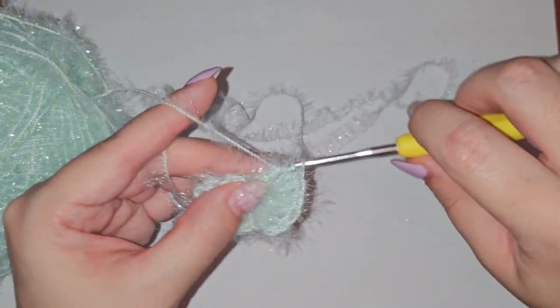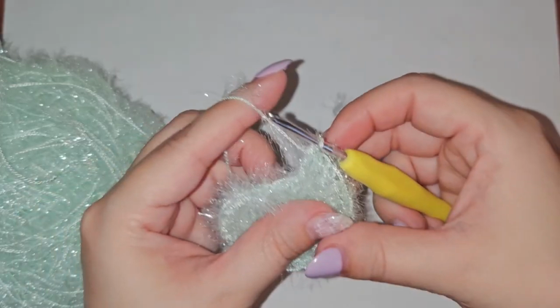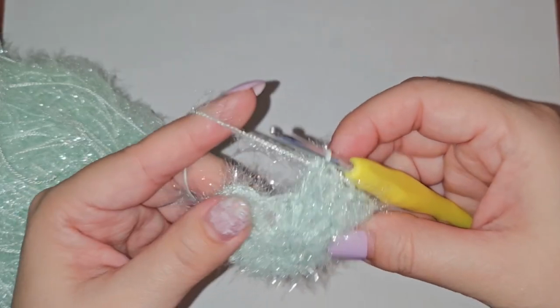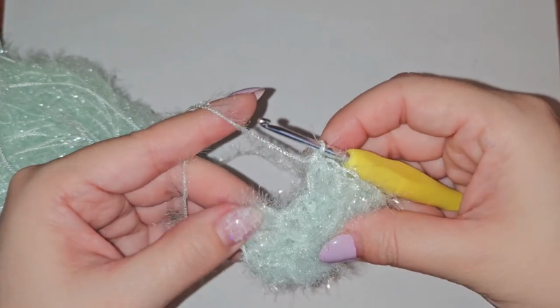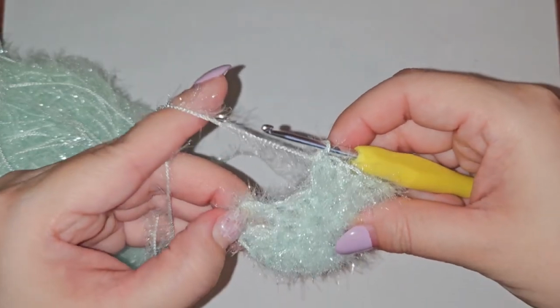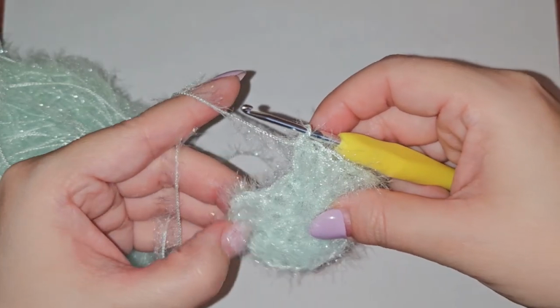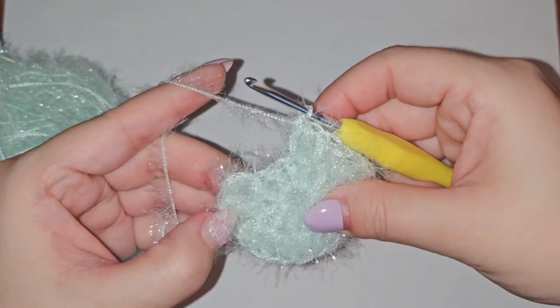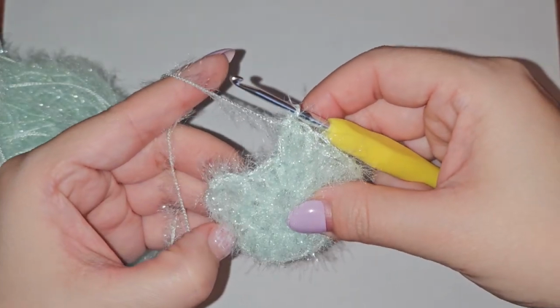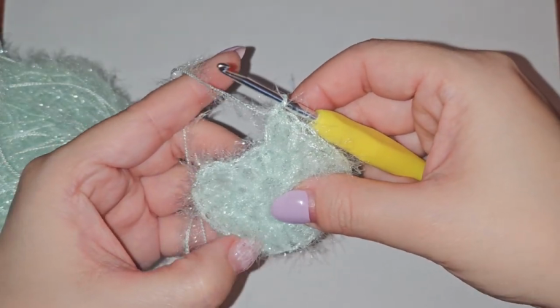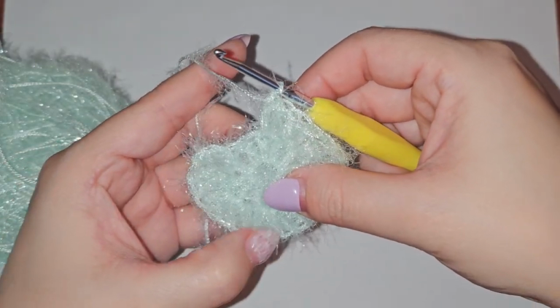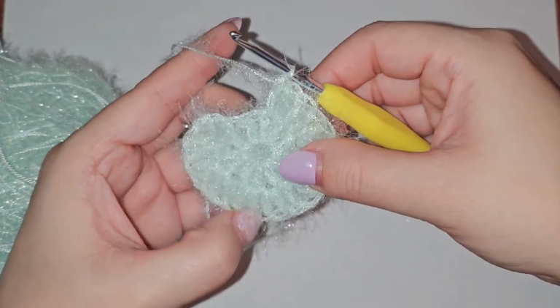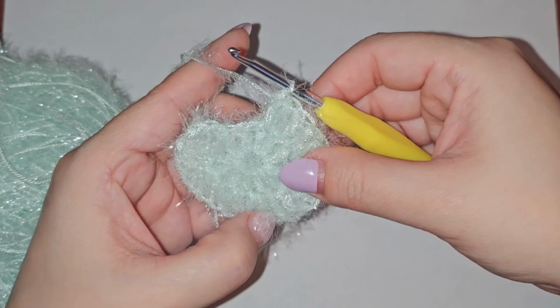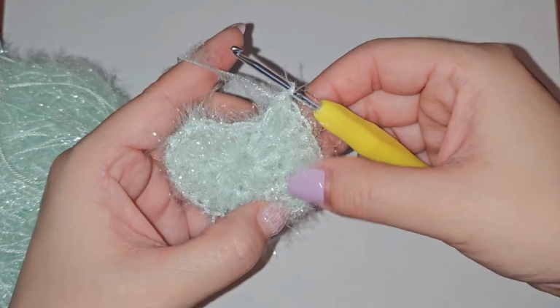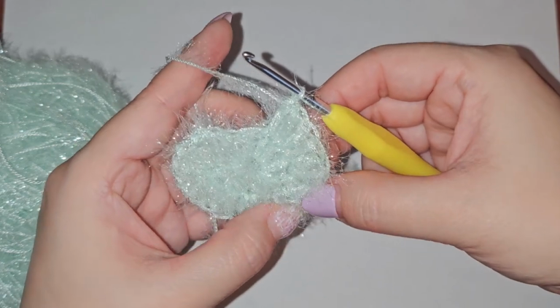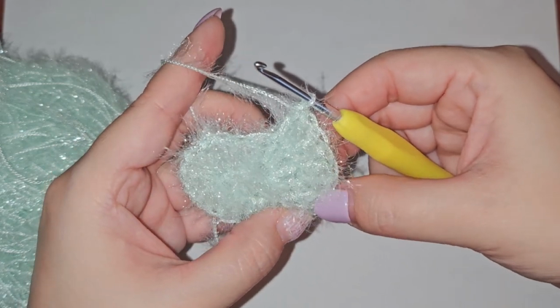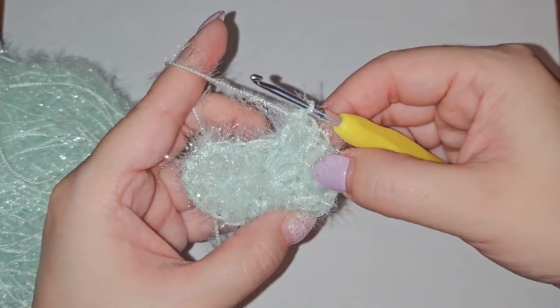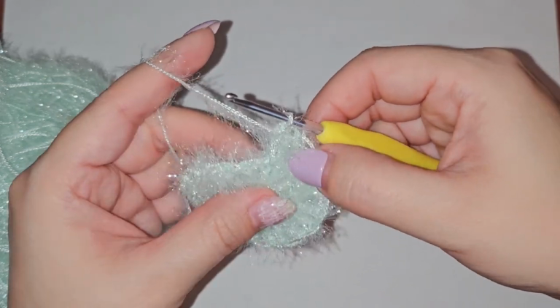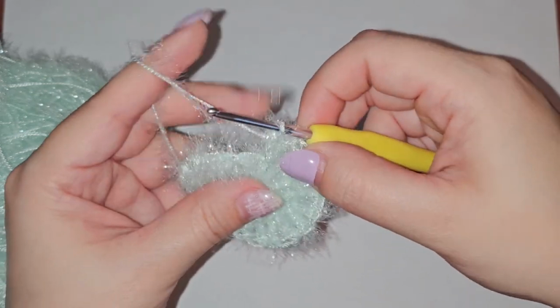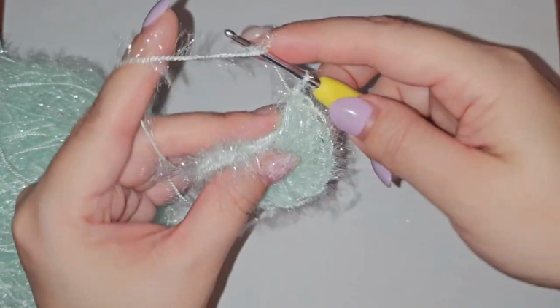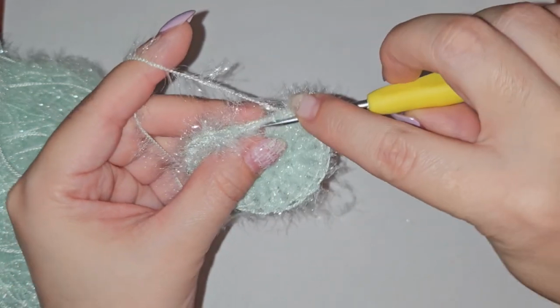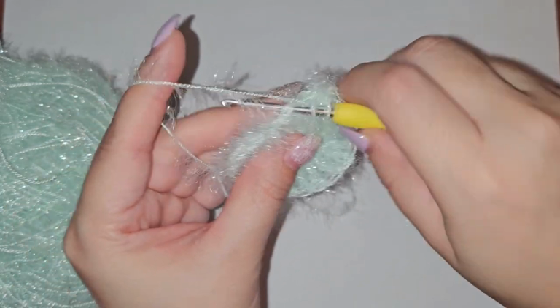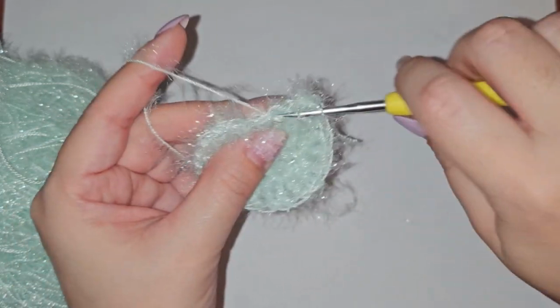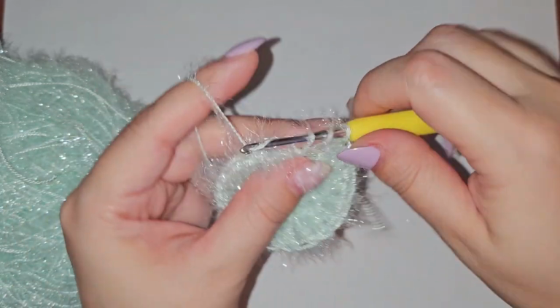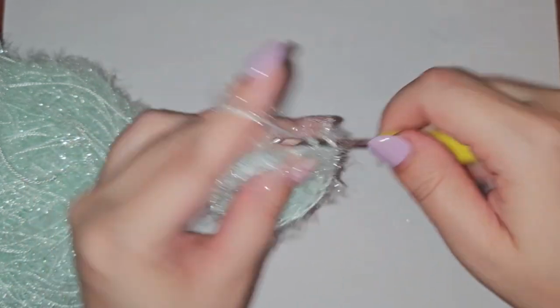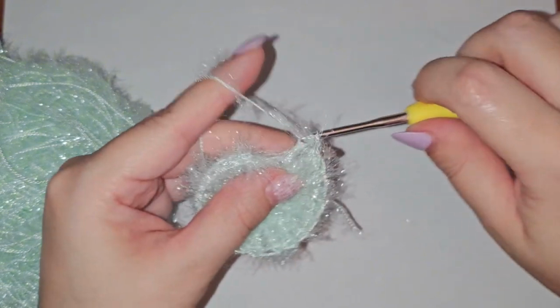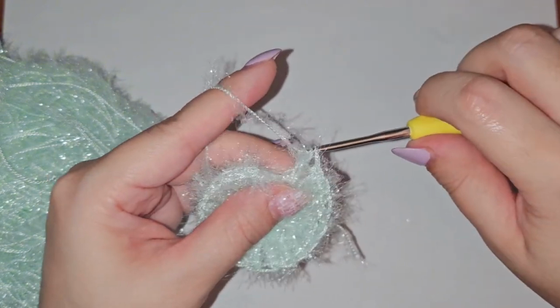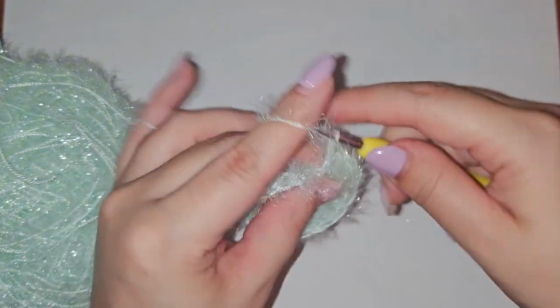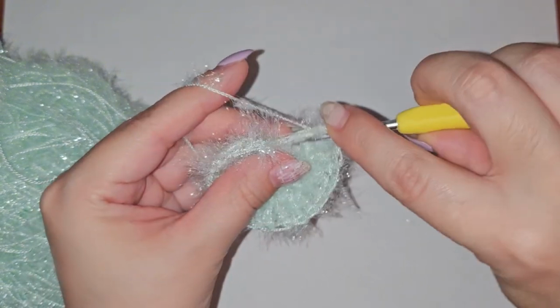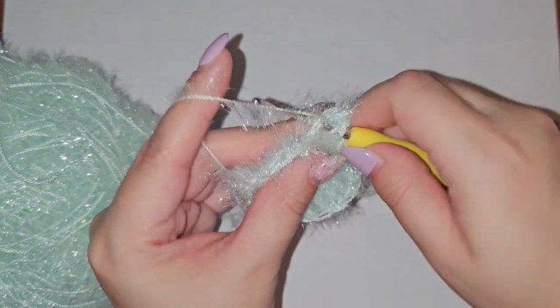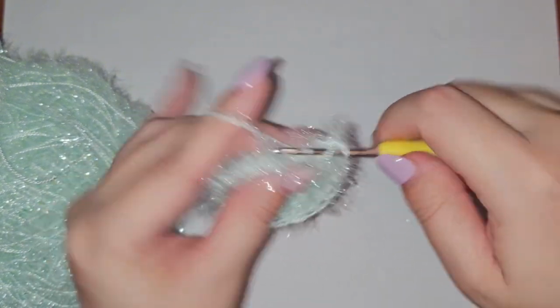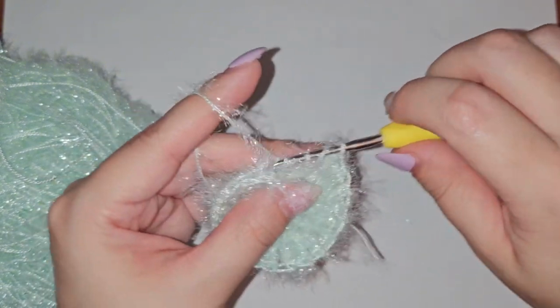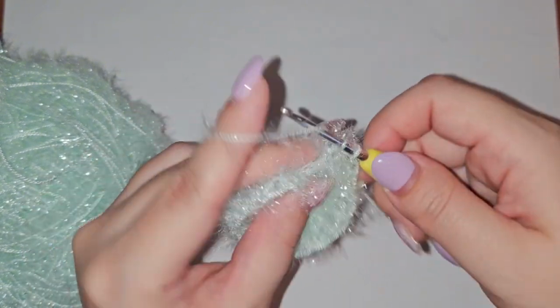We're reaching the end of row 2 now, with 2 more double crochets left in this last stitch — just counting to make sure. Once we finish those 2 double crochets, we'll also be doing a slip stitch into those first 2 chains that we did for the row.